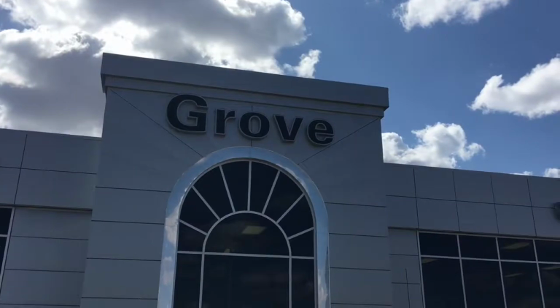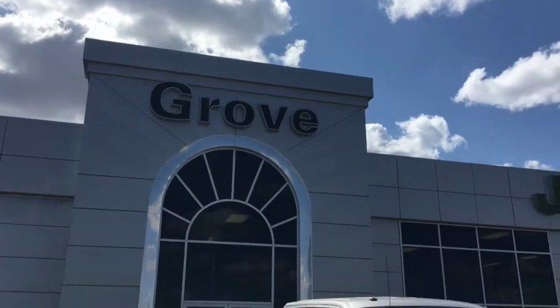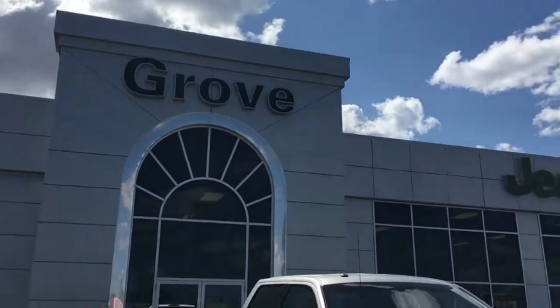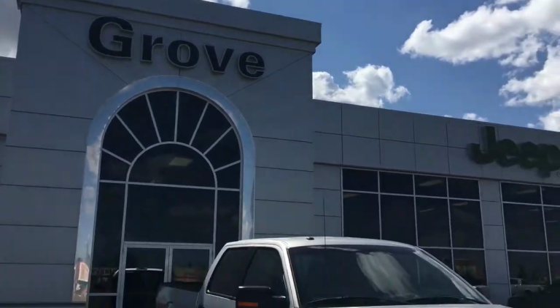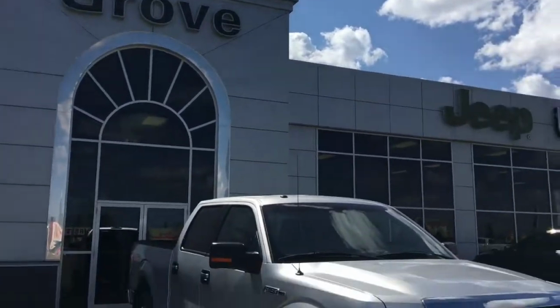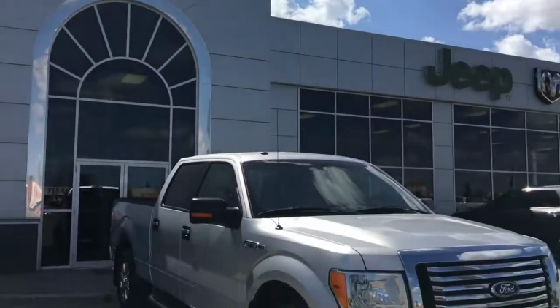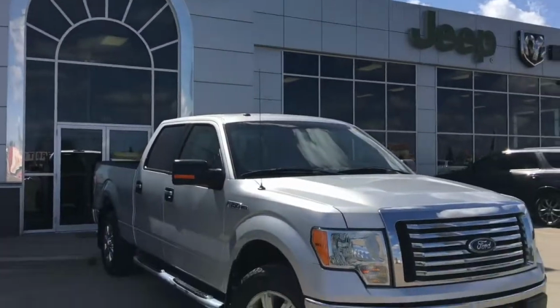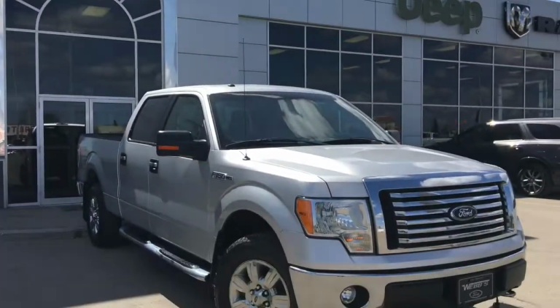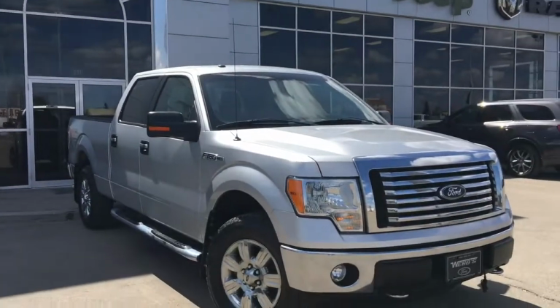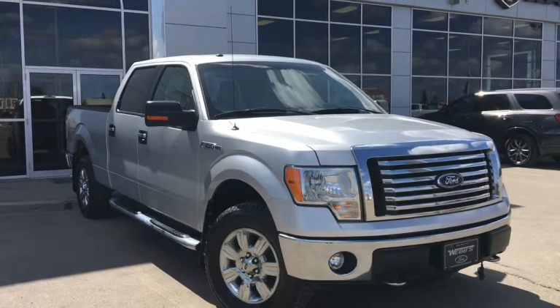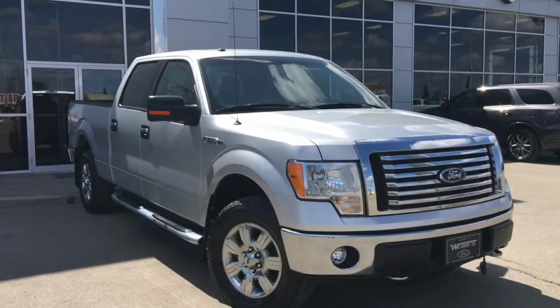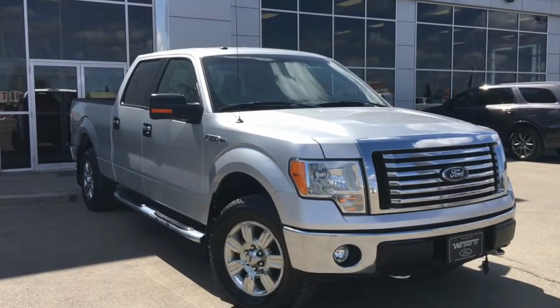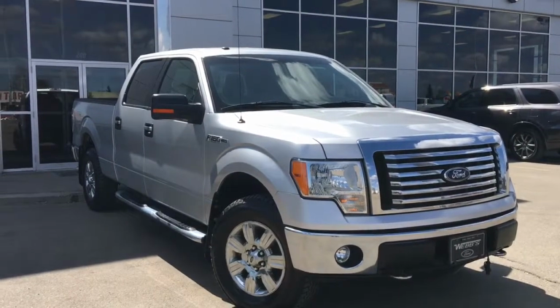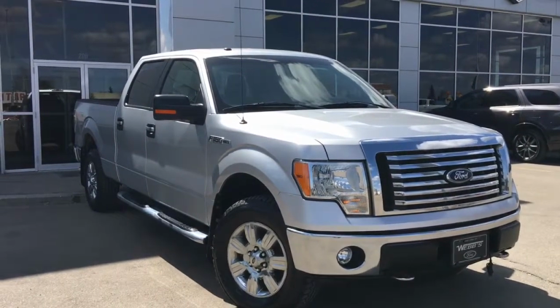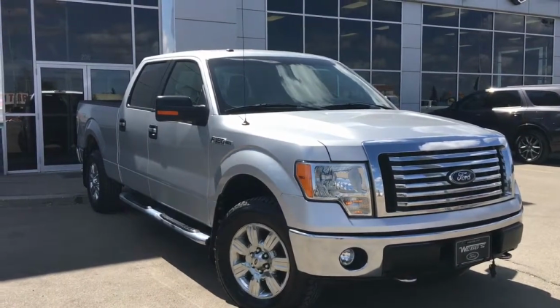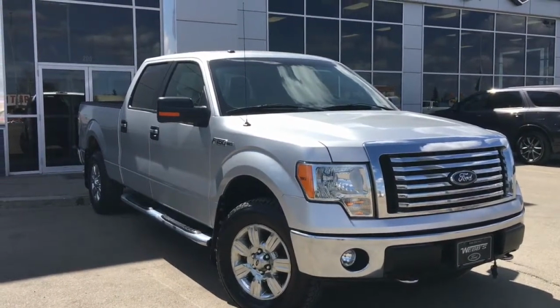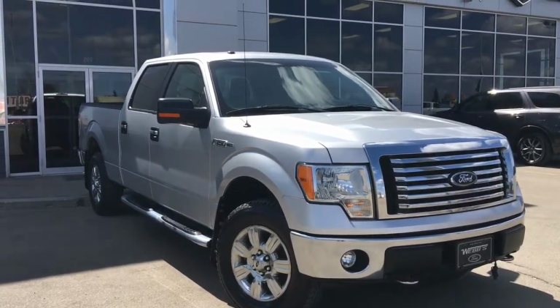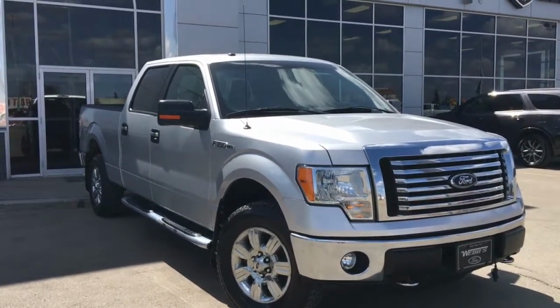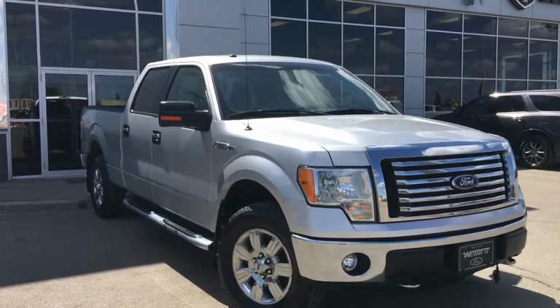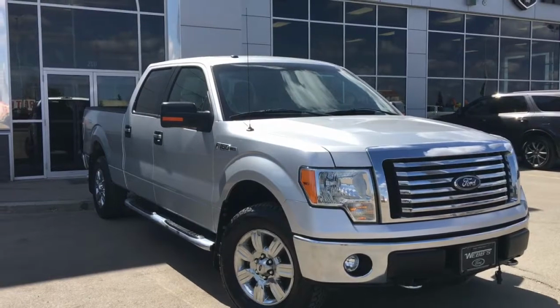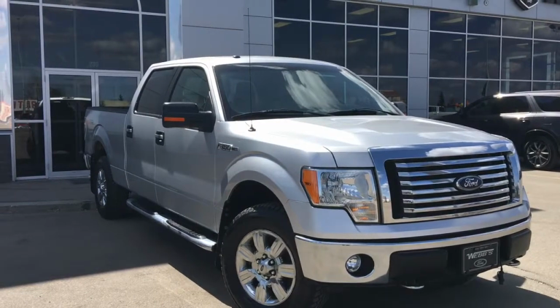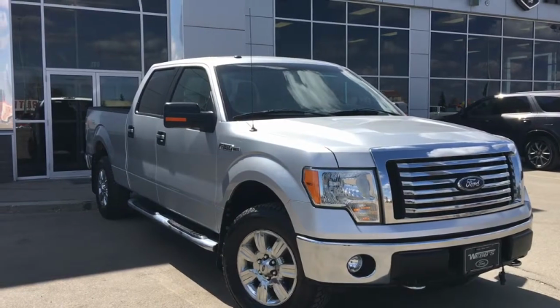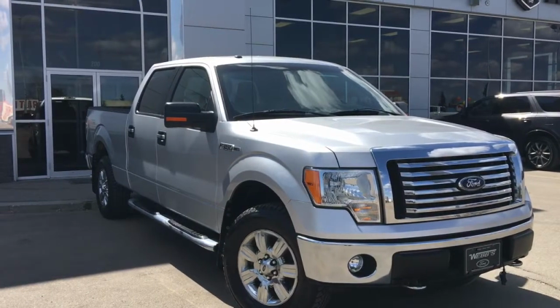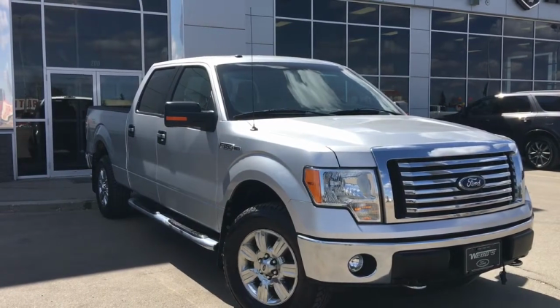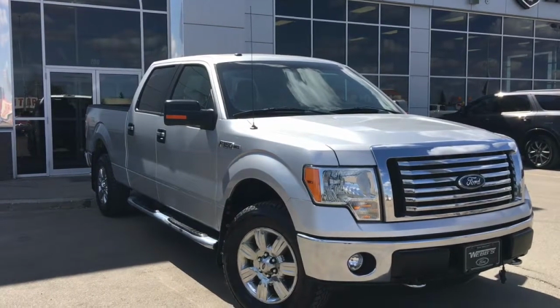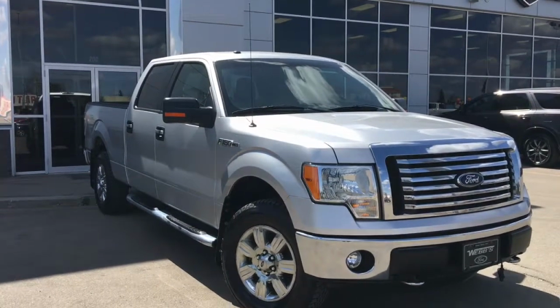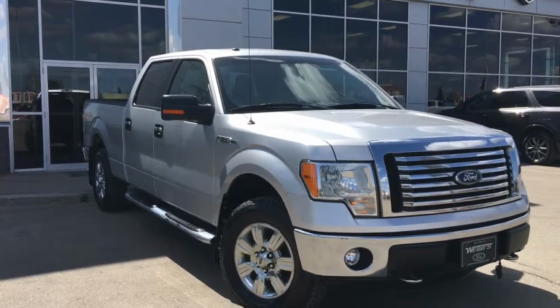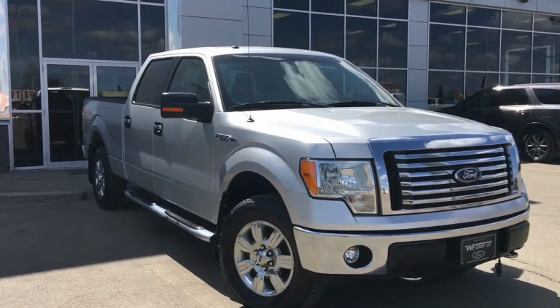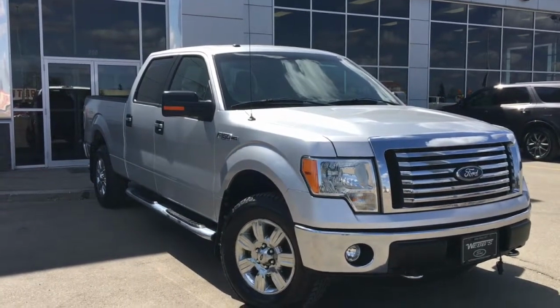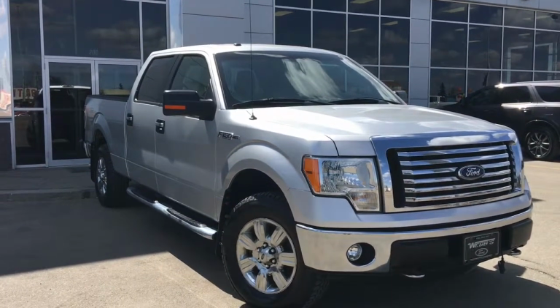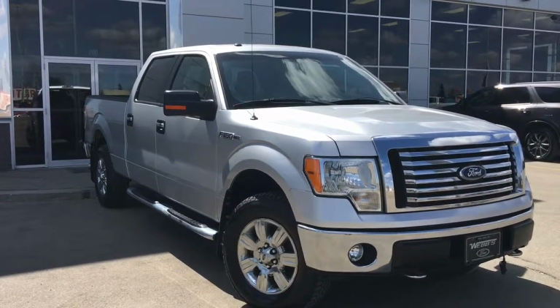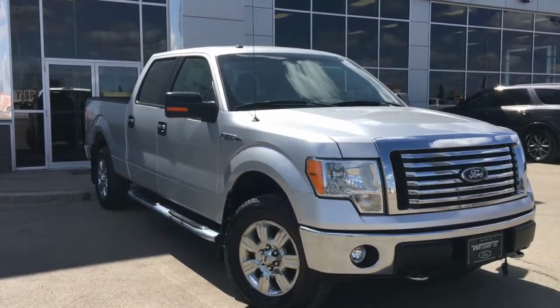Hello and welcome to Grove Dodge. My name is Jasmine and today we're going to be looking at this 2011 Ford F-150 XLT in silver.